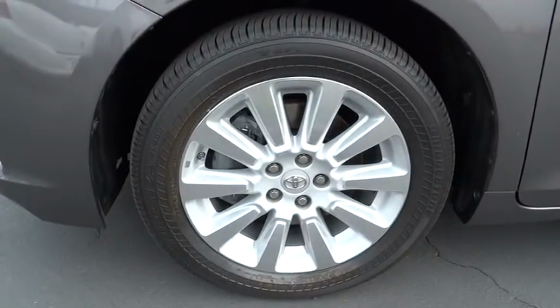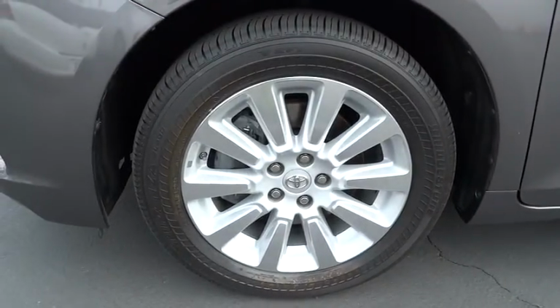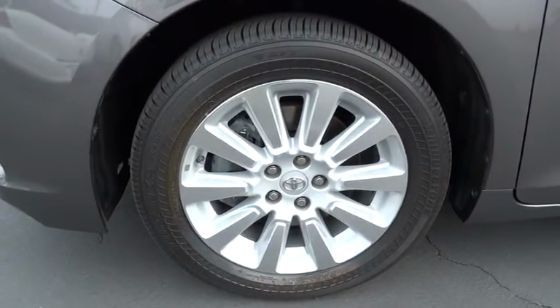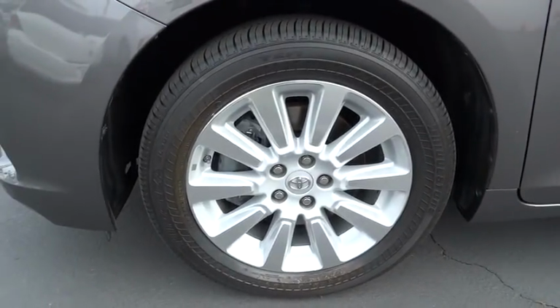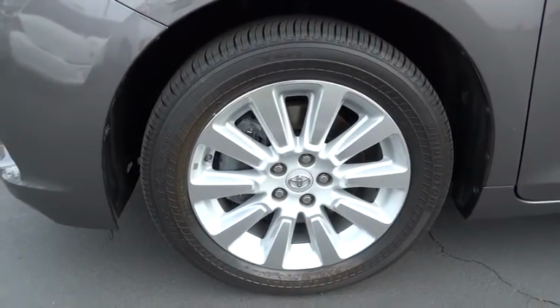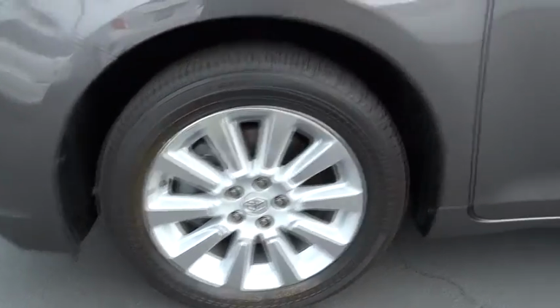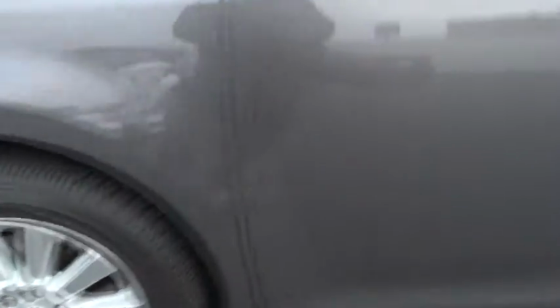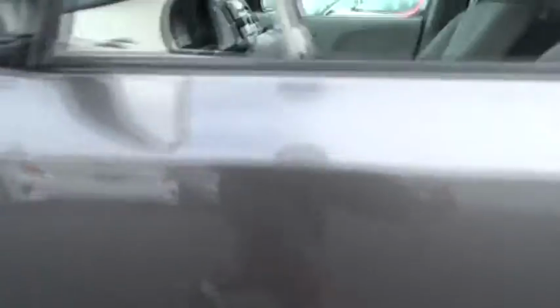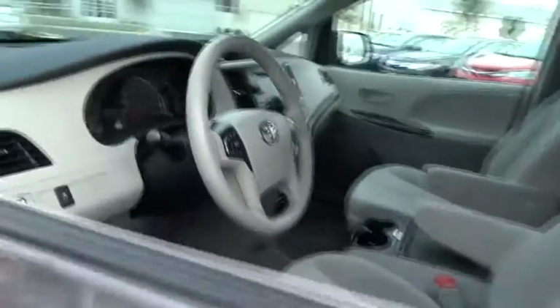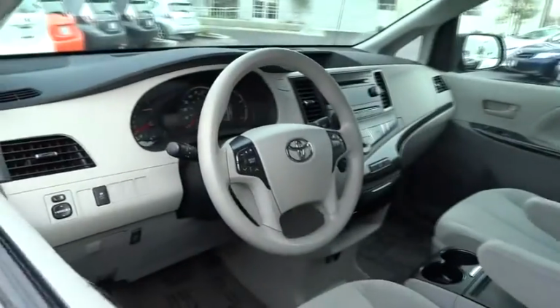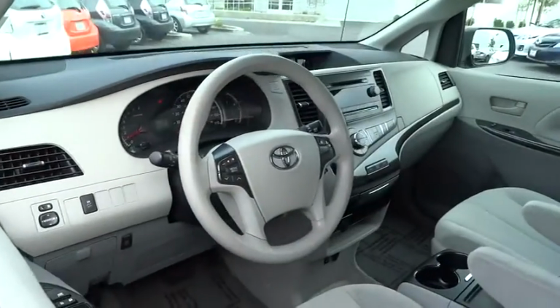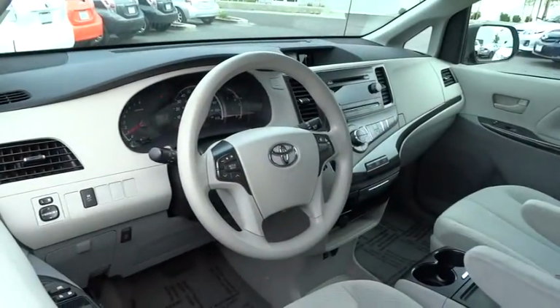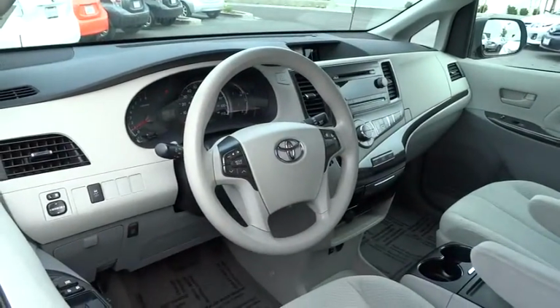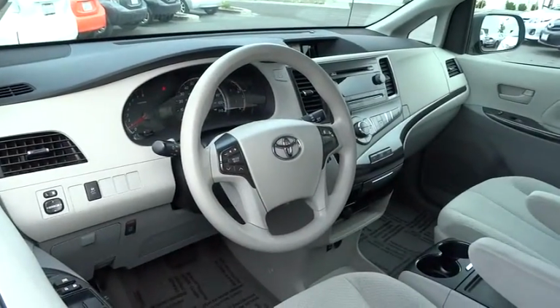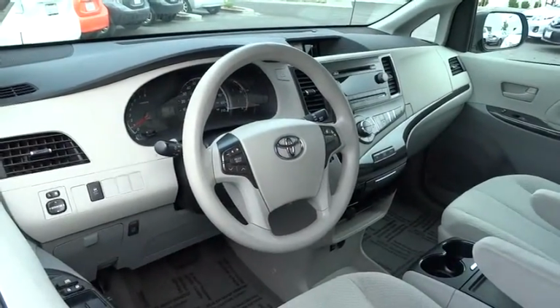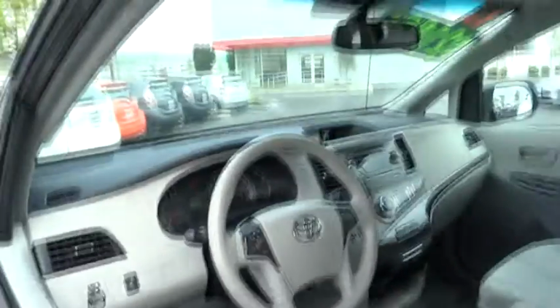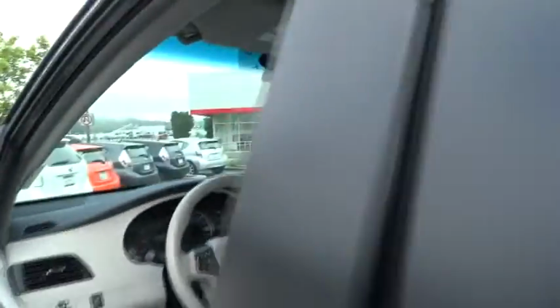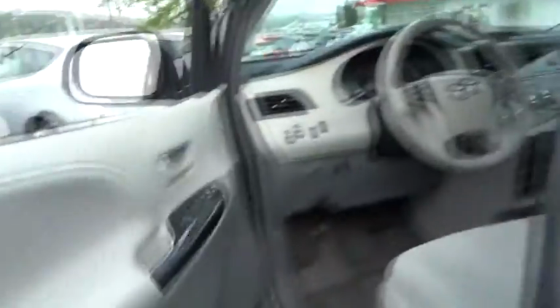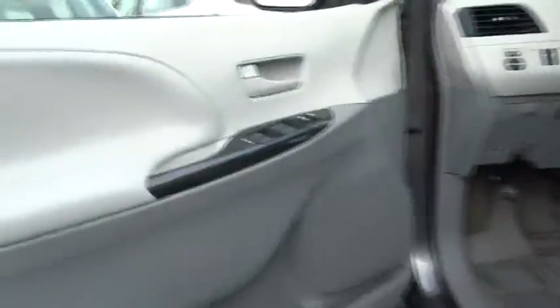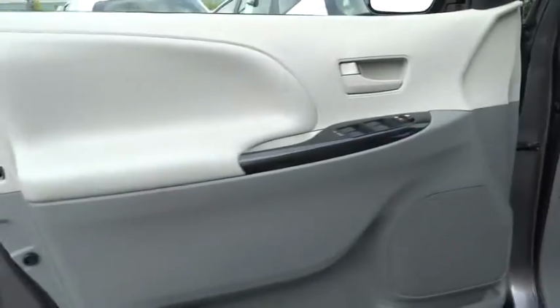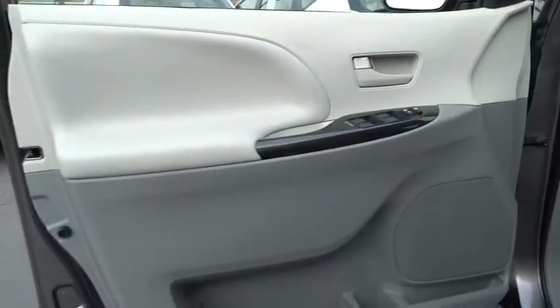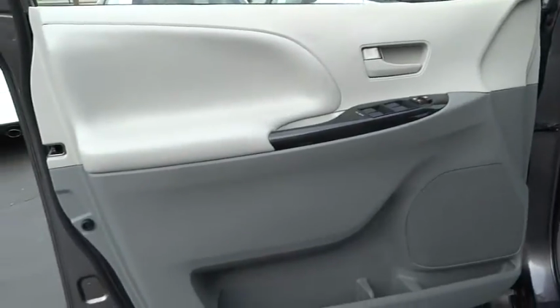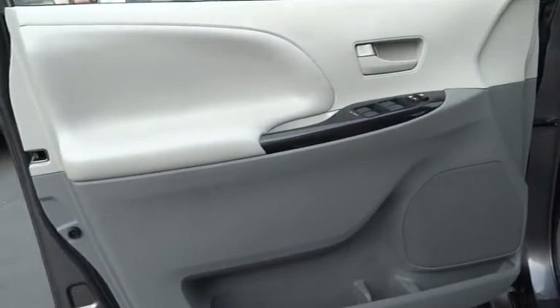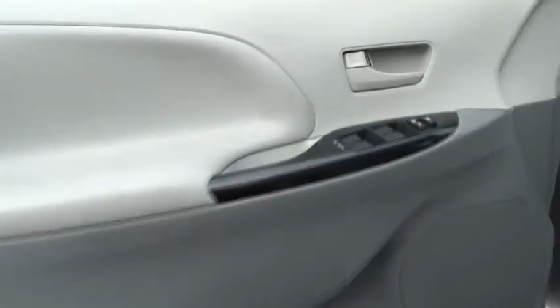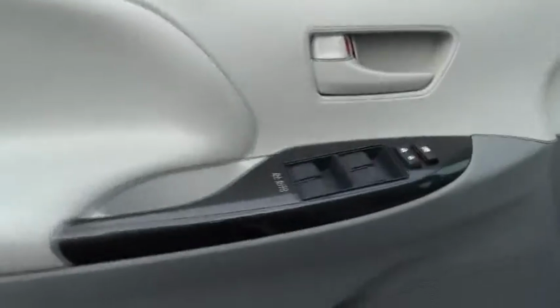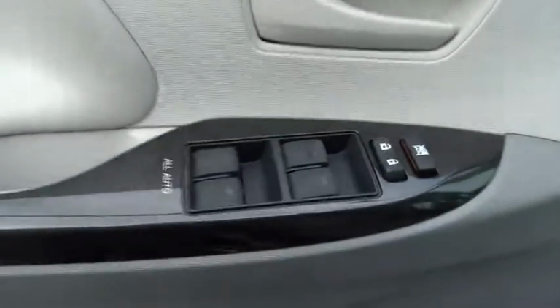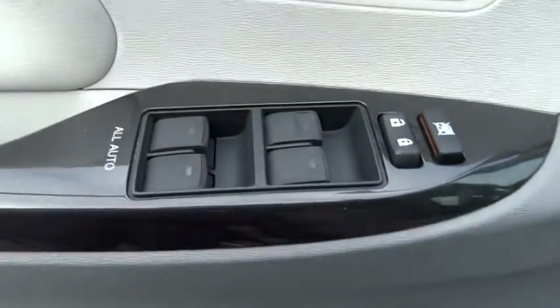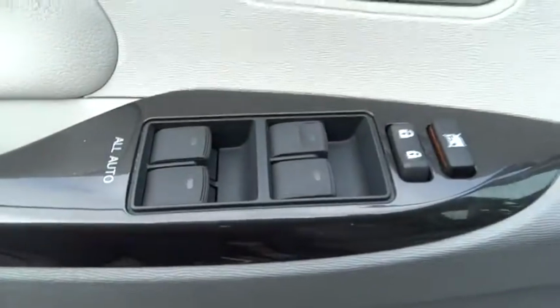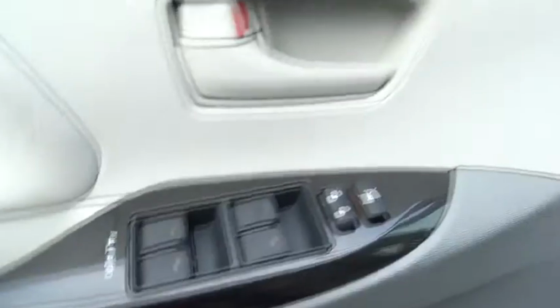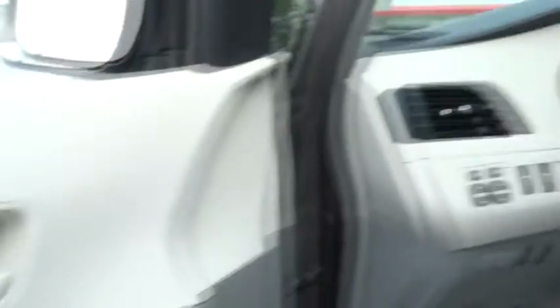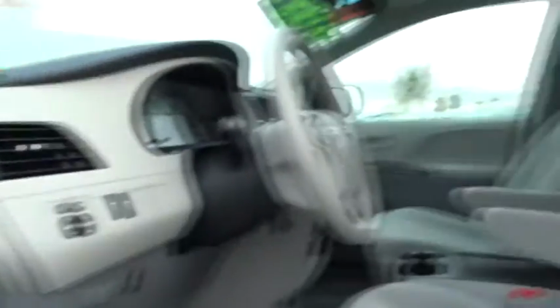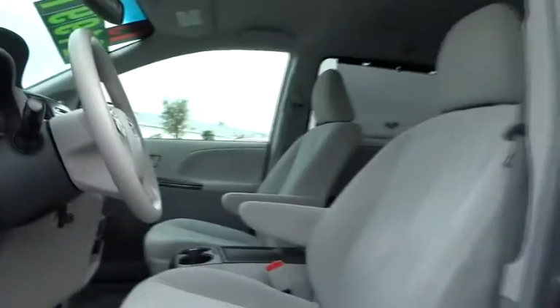This vehicle has less than 55,000 miles. Here are some of this vehicle's great options: stability control, traction control, anti-lock braking system, steering wheel audio control, all-wheel drive, power steering, and adjustable steering wheel.